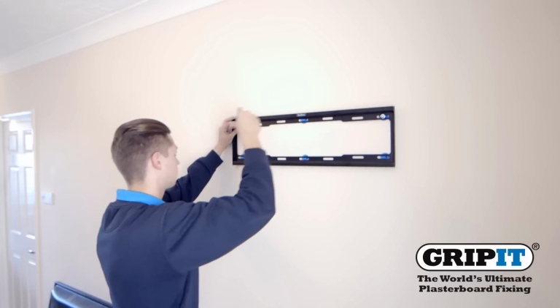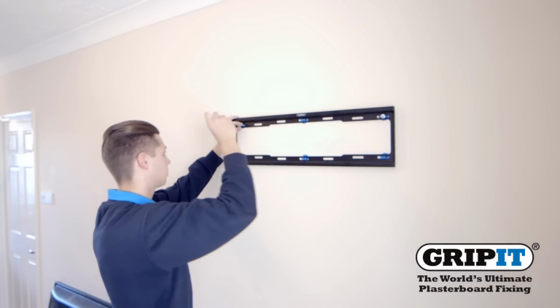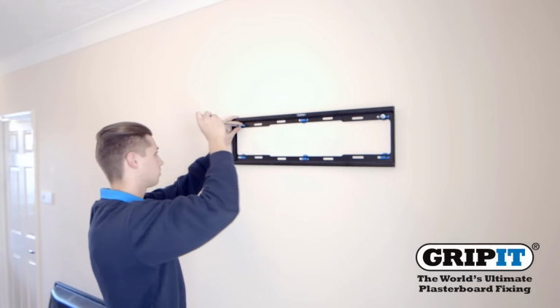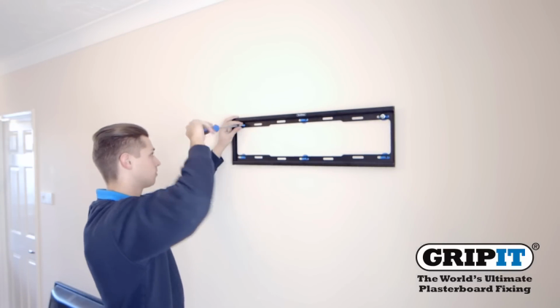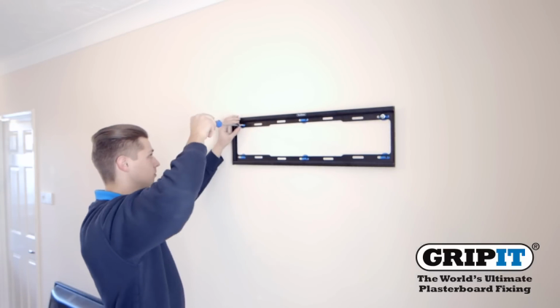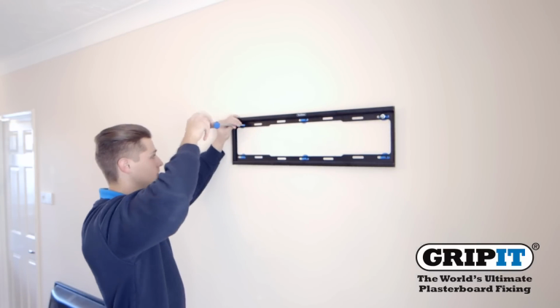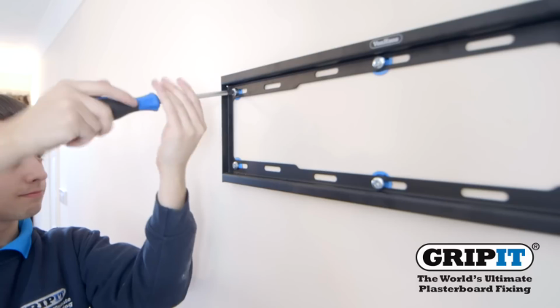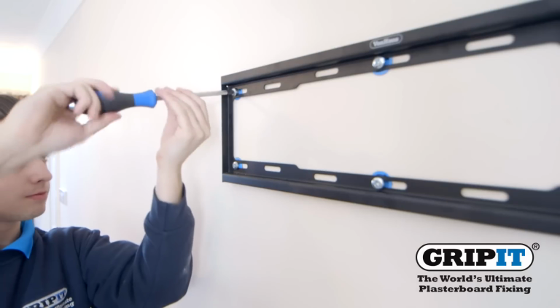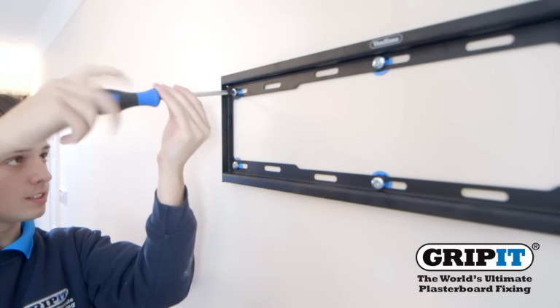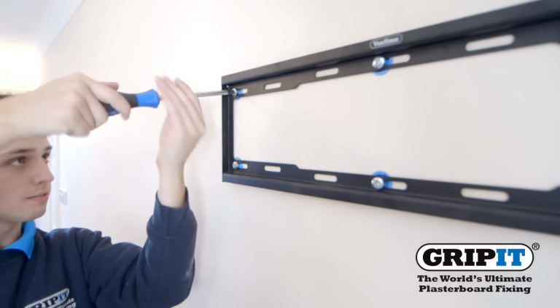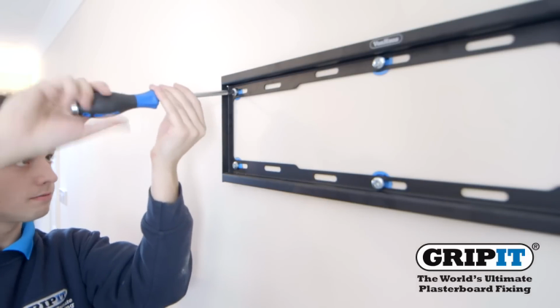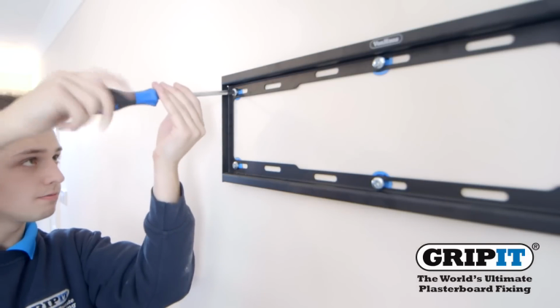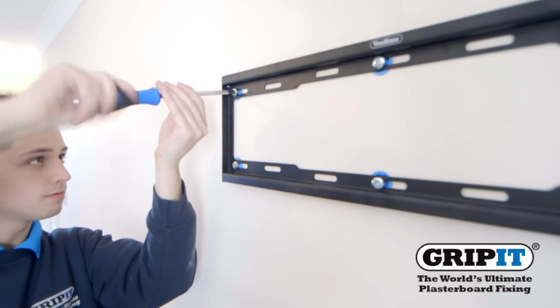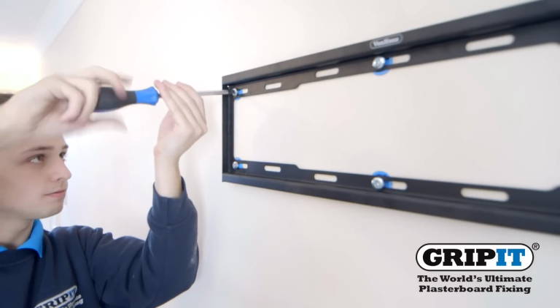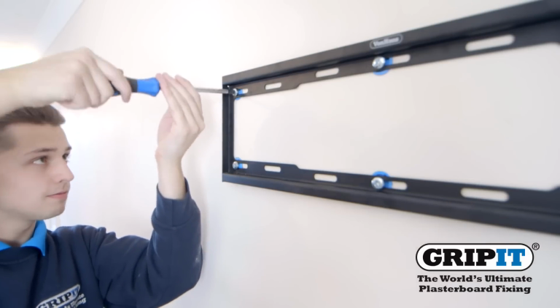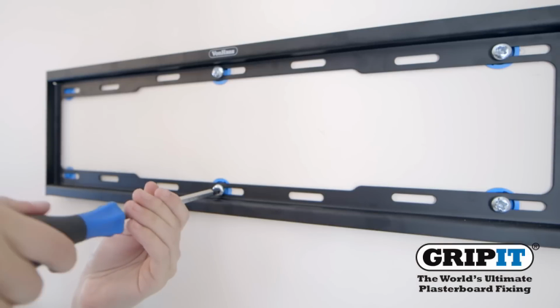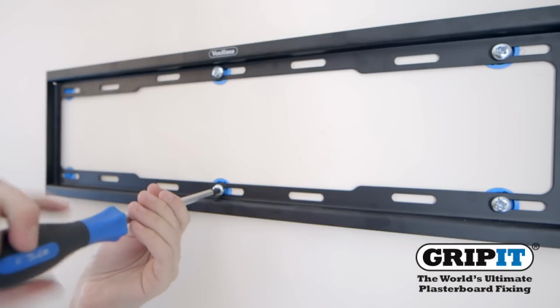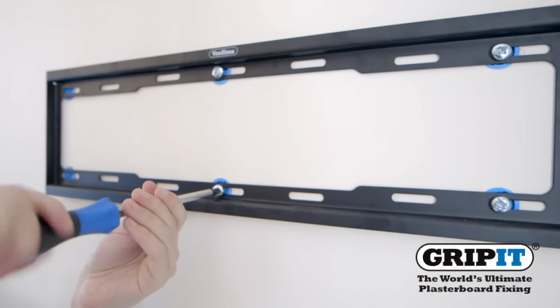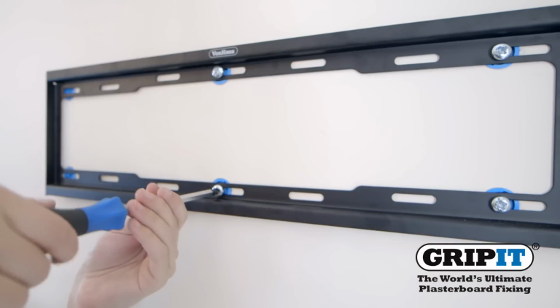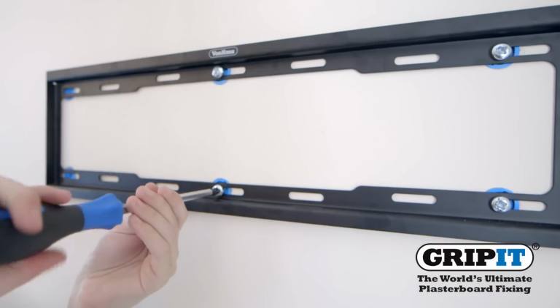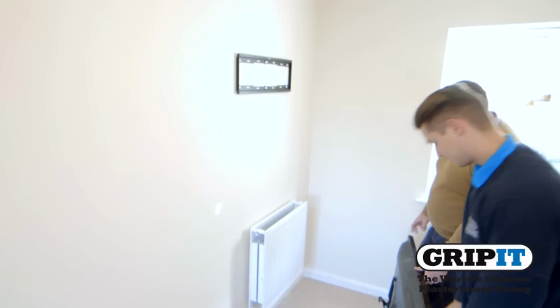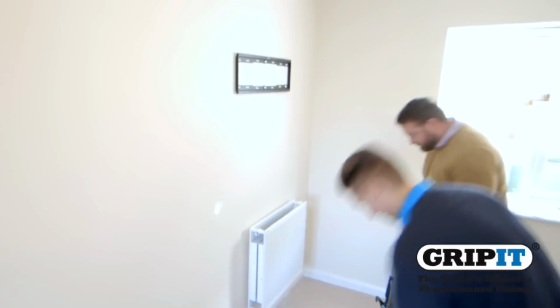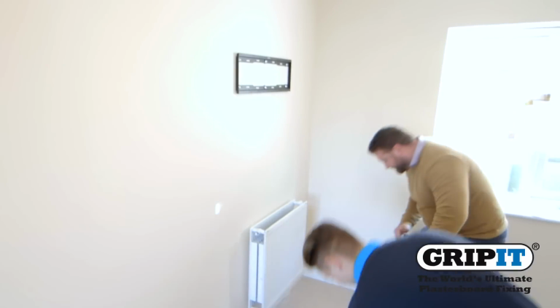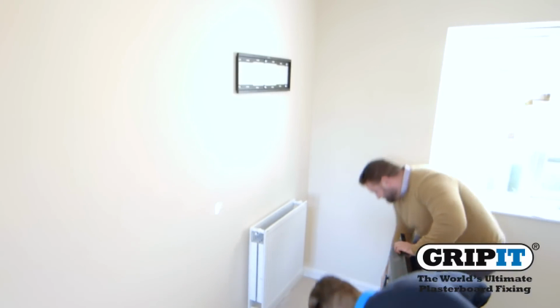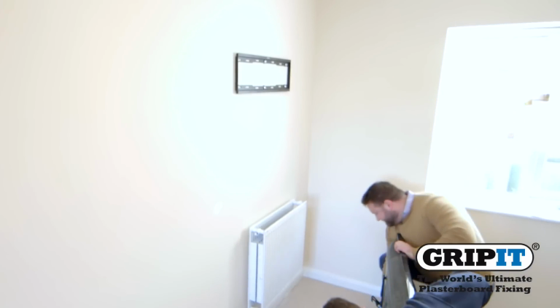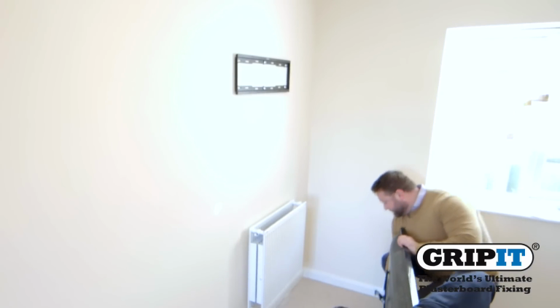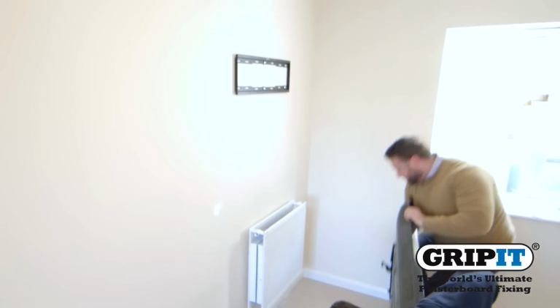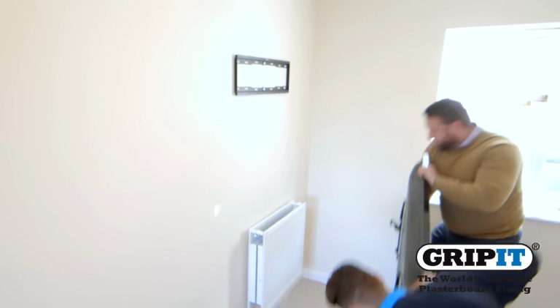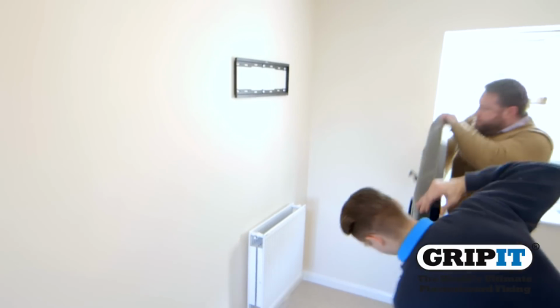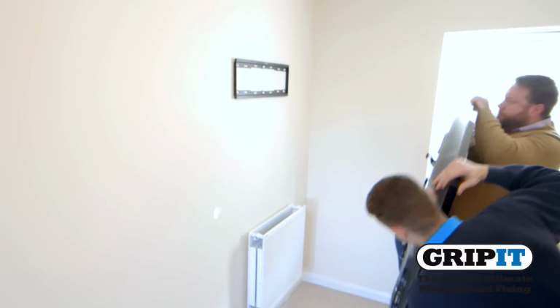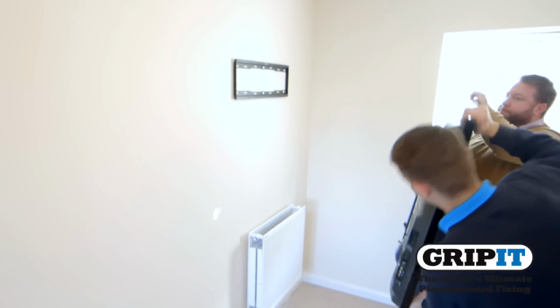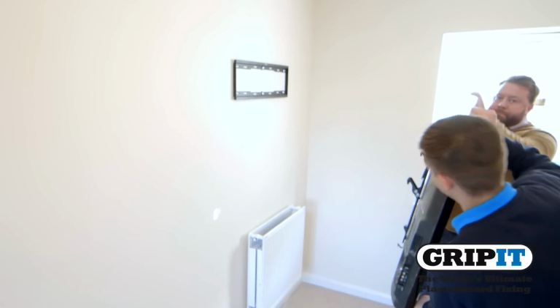Fix your bracket using the bolts or screws provided and make sure it is firmly attached to the wall. Get someone to help you lift the TV into place to keep it safe.